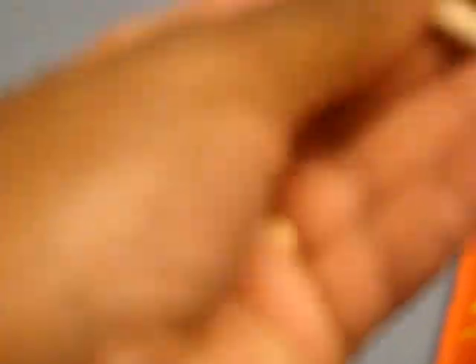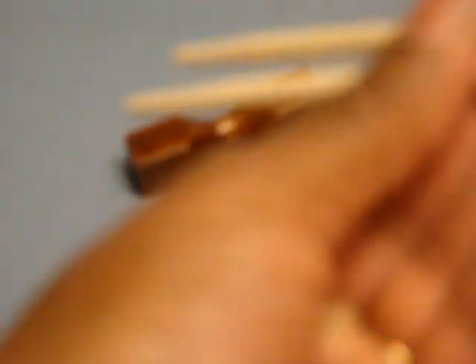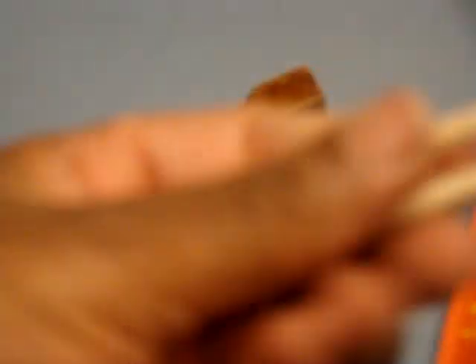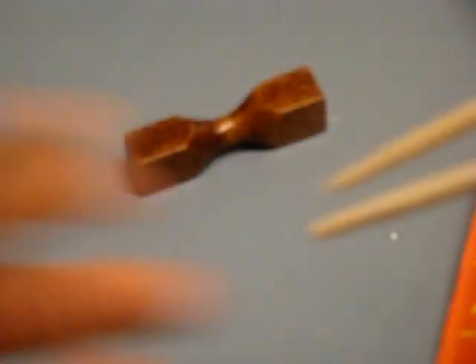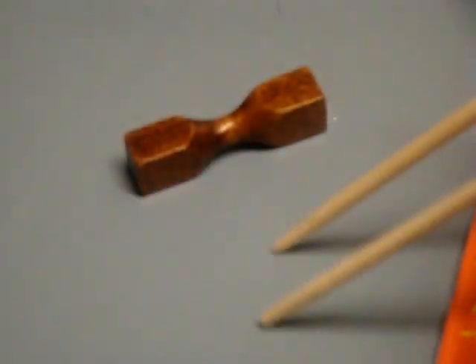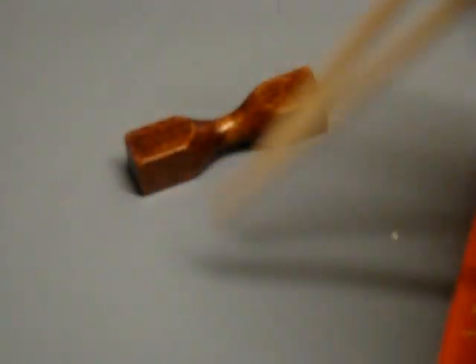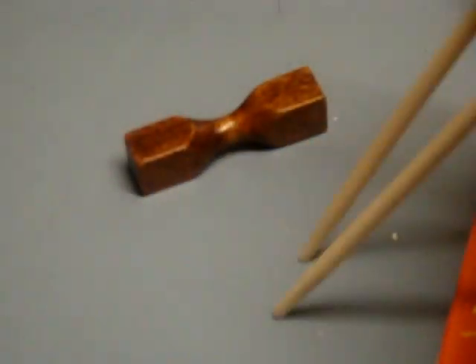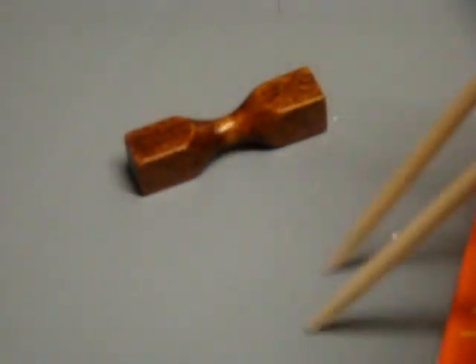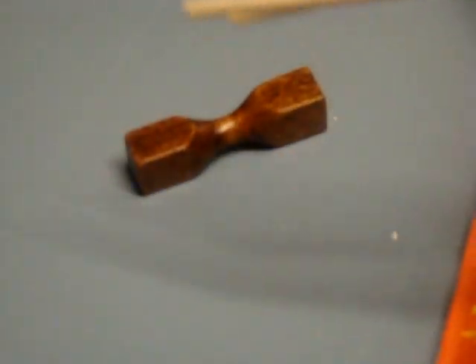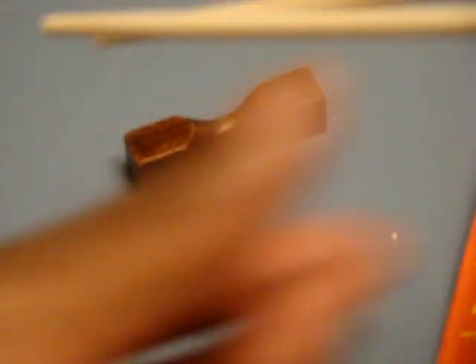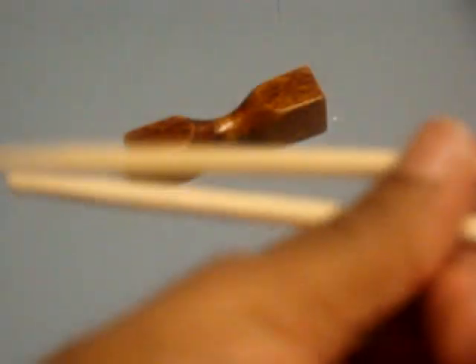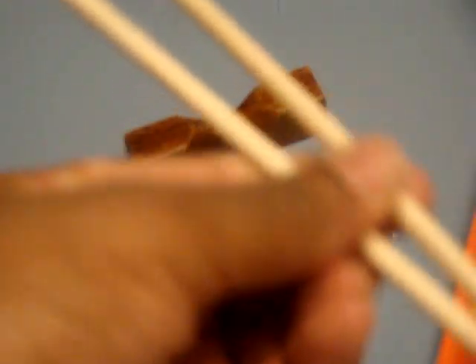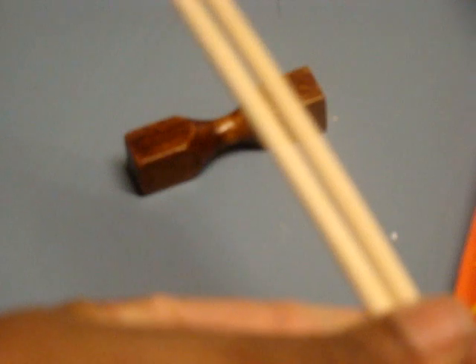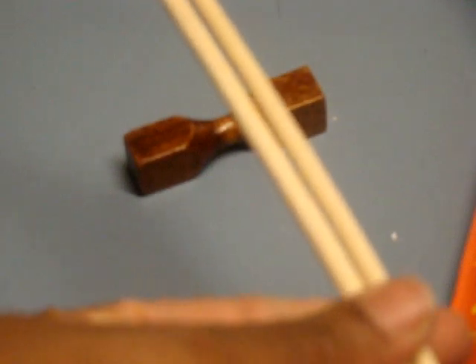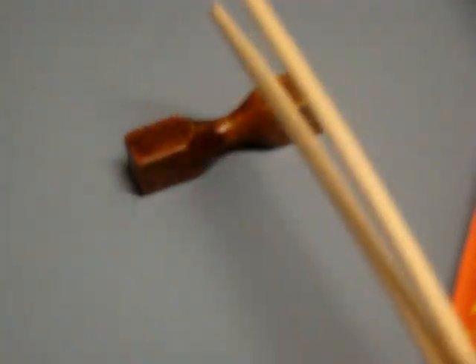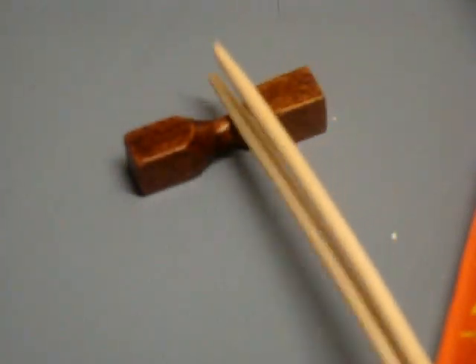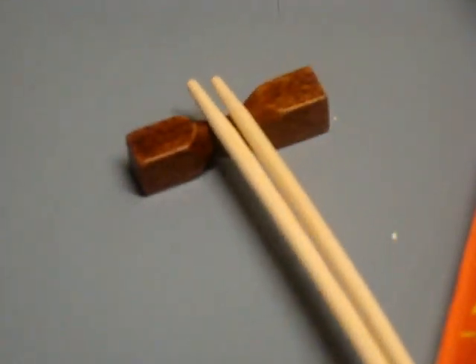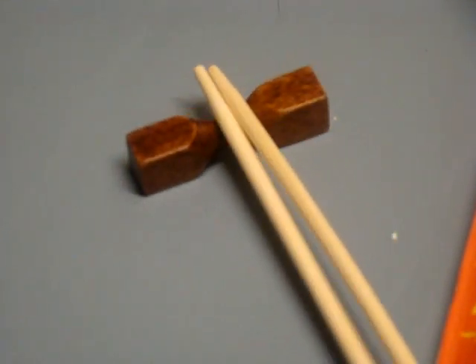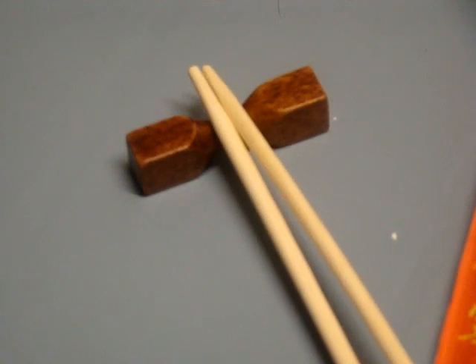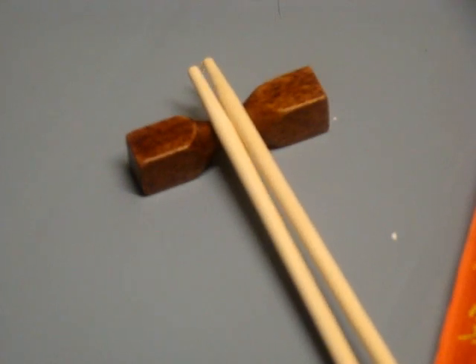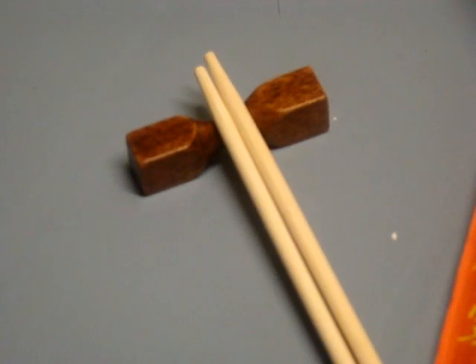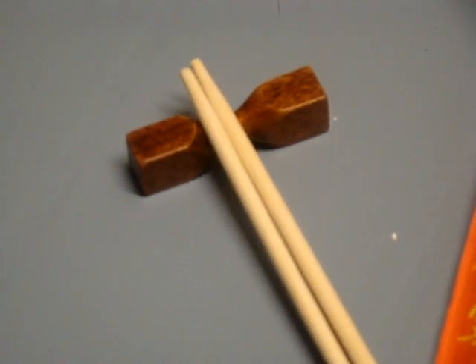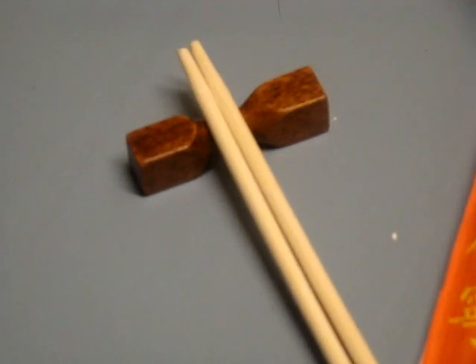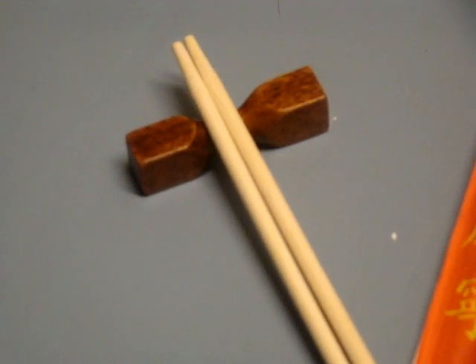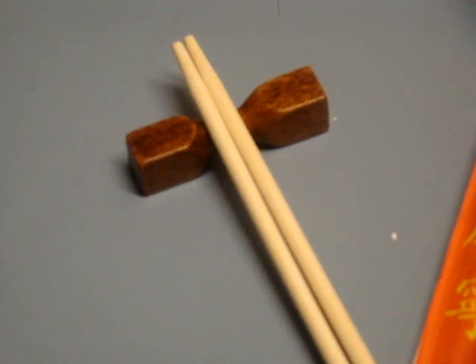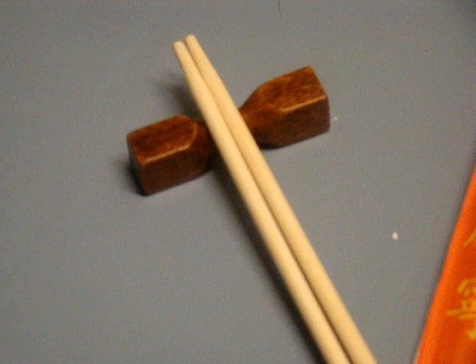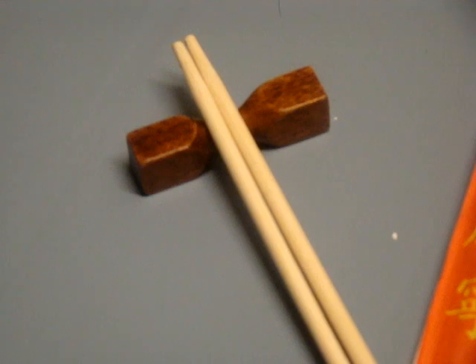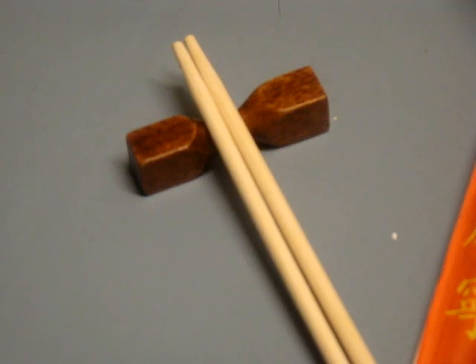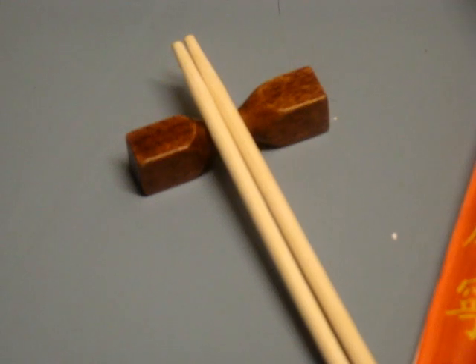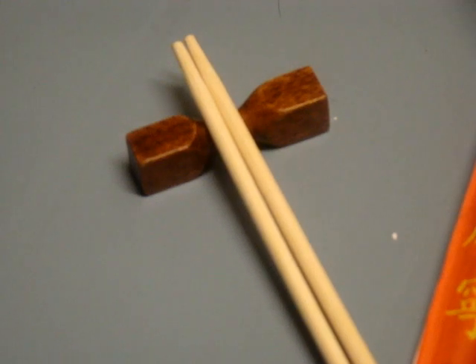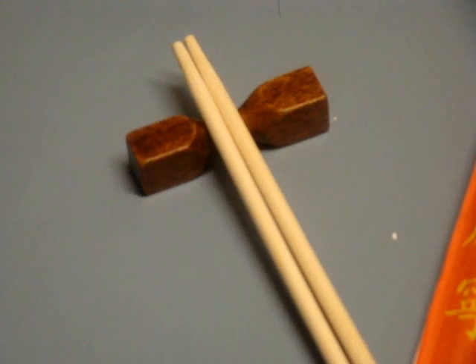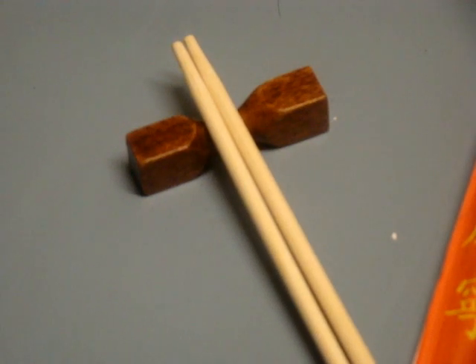Whenever you're eating your food and then when you're done, or just when you want to take a break, these are nice. You can just easily put your chopsticks down there, so they're not directly on the table. And they just work out really, really nice.